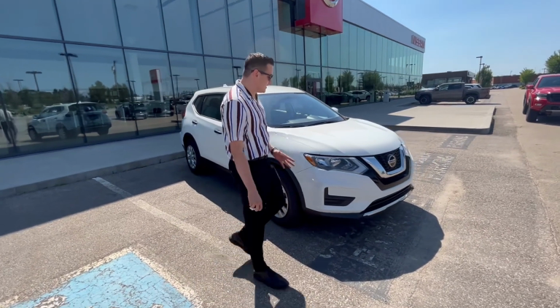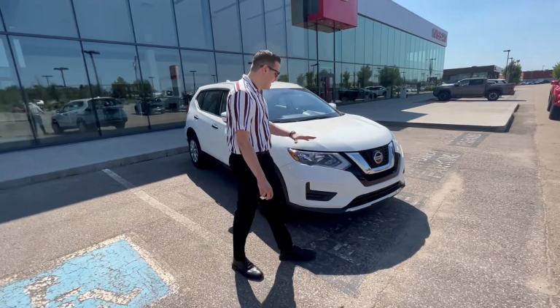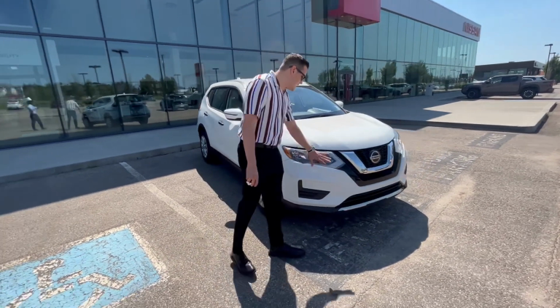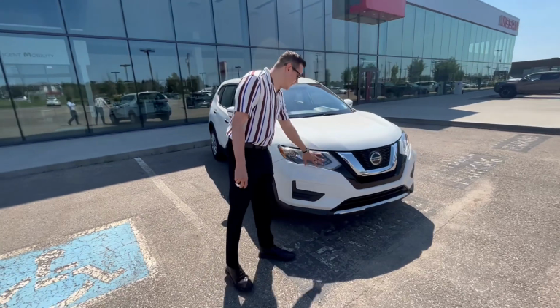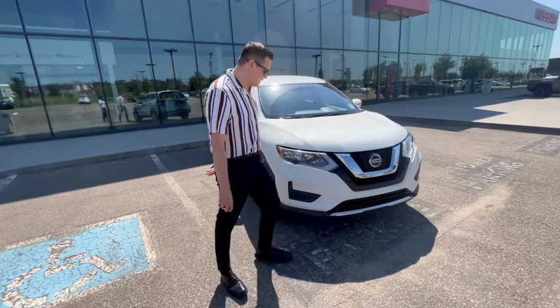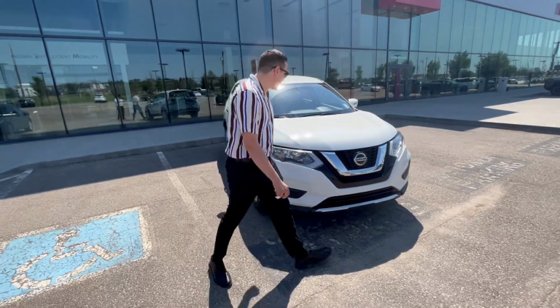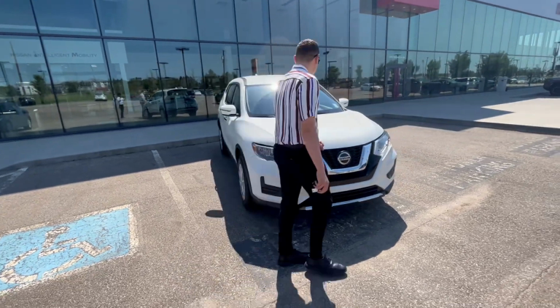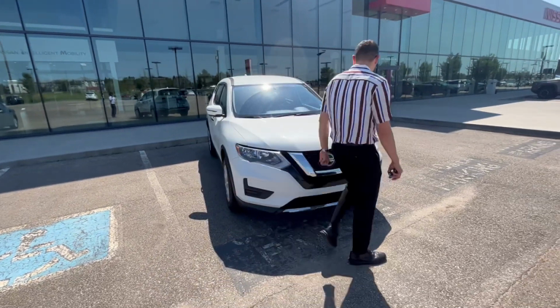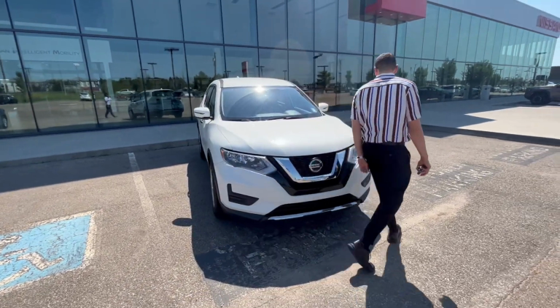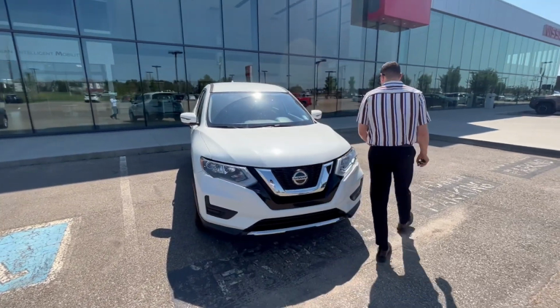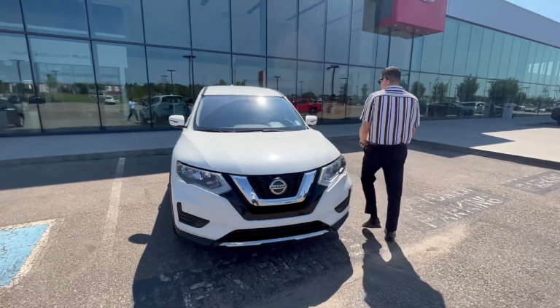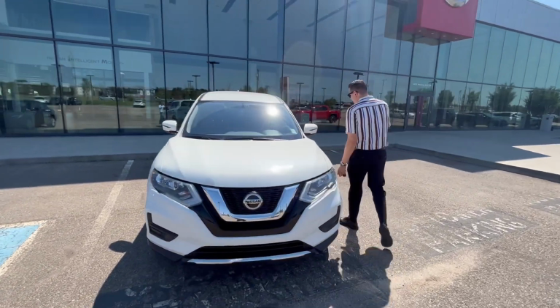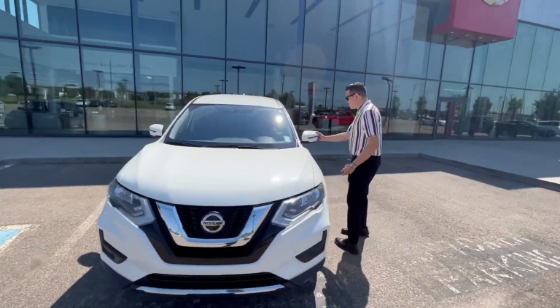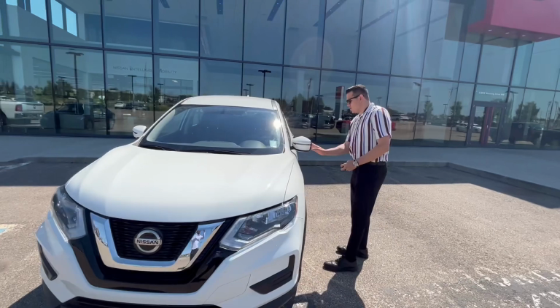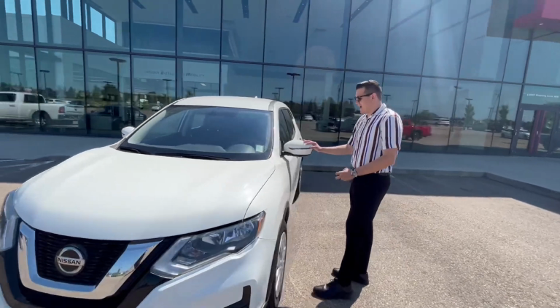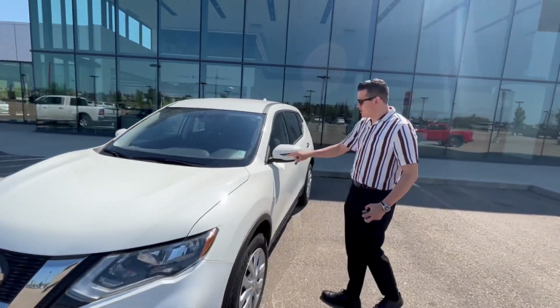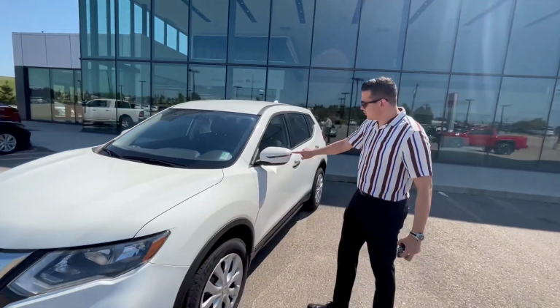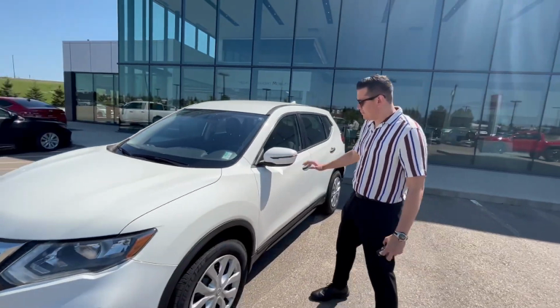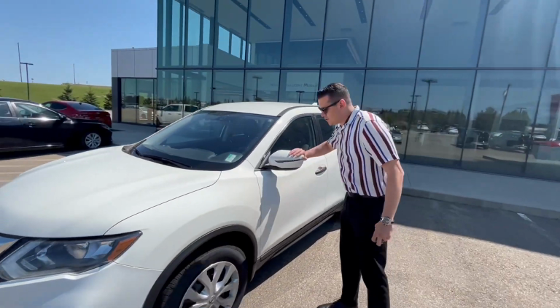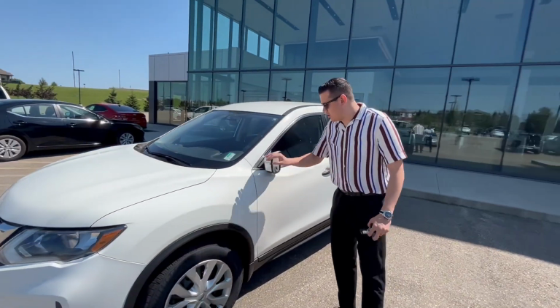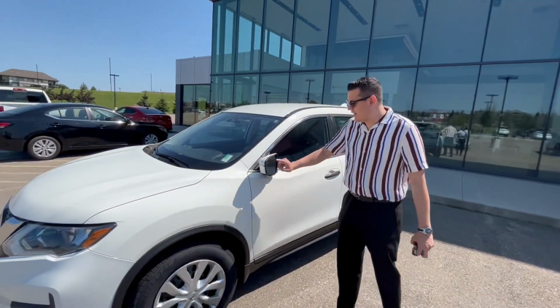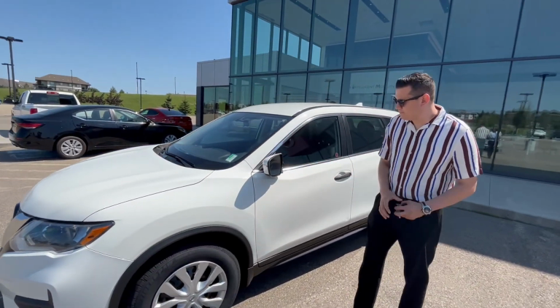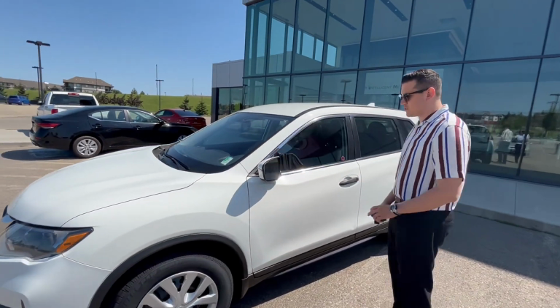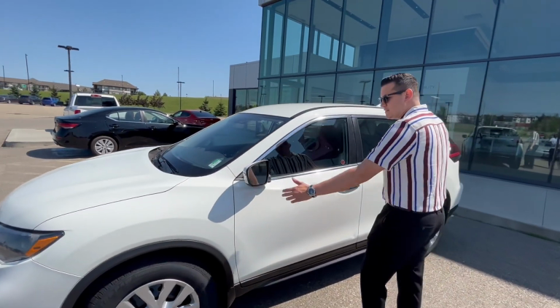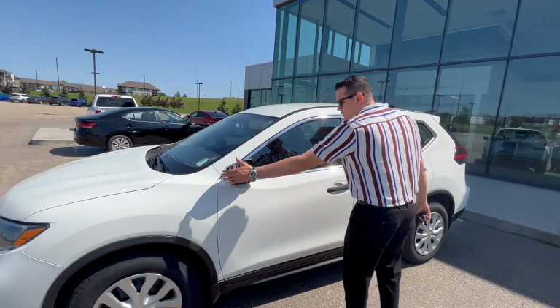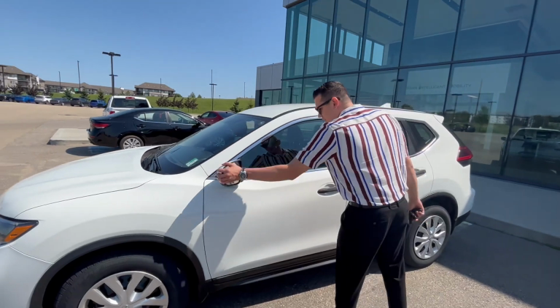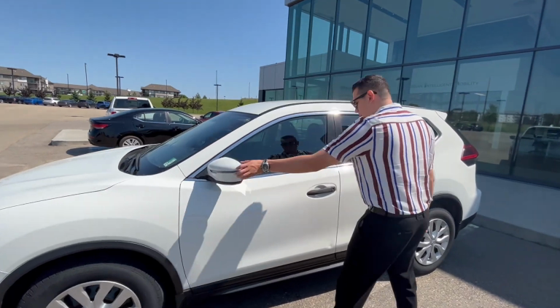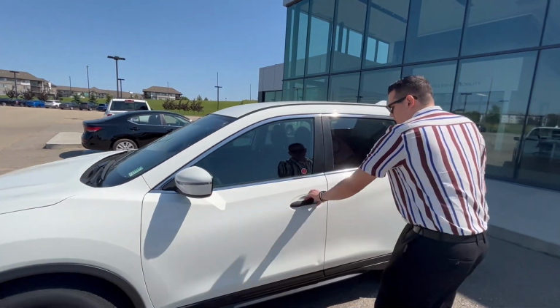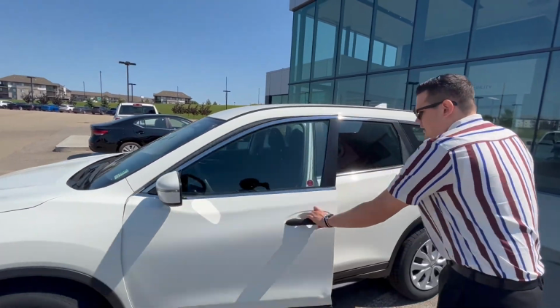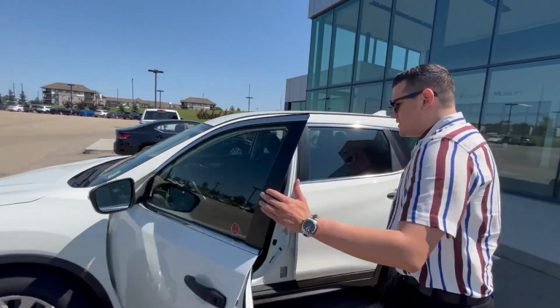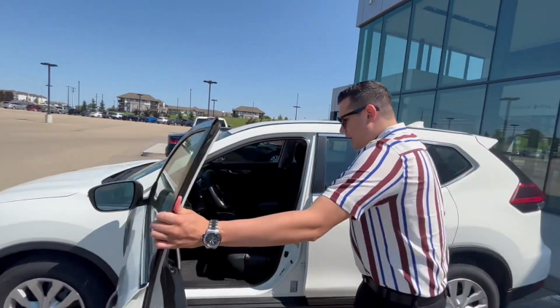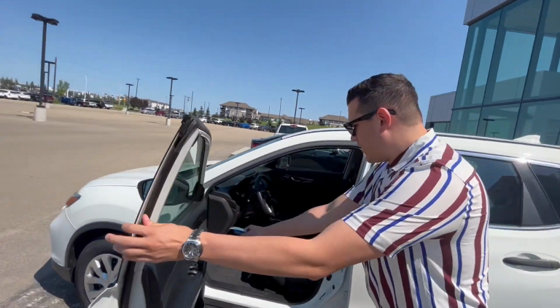At the front you've got the nice LED daytime running lights, as well as your standard breakaway mirrors with the LED signal strip. These mirrors are heated, which is nice for the winter time.